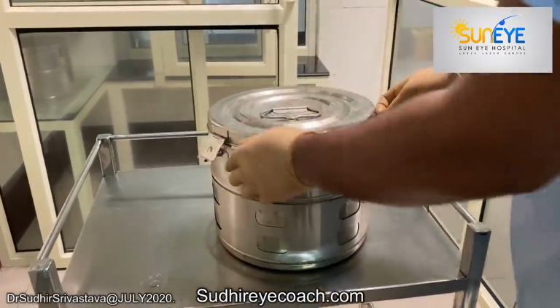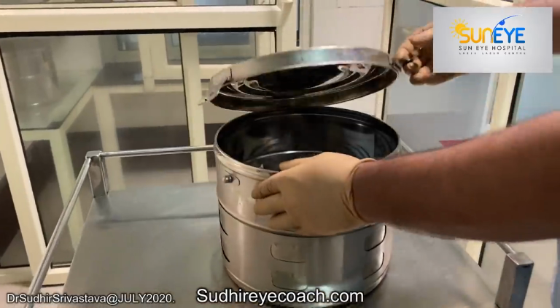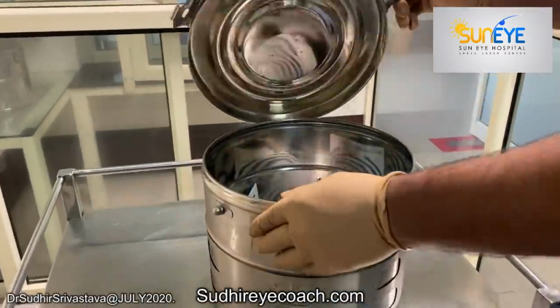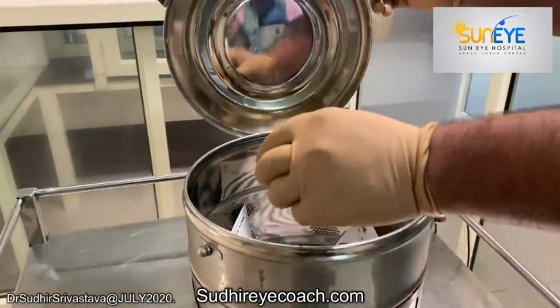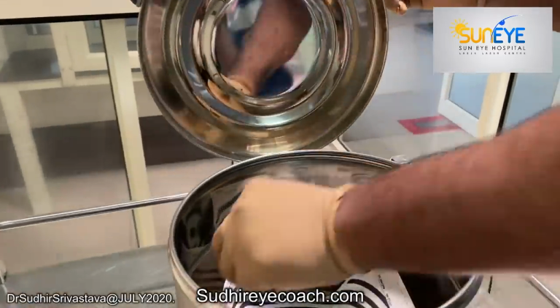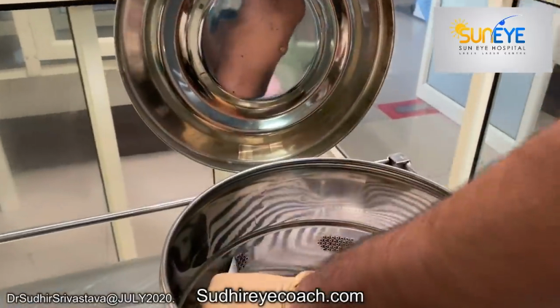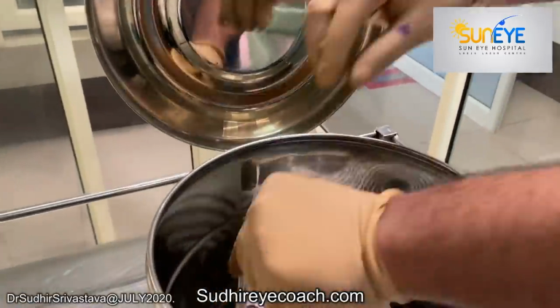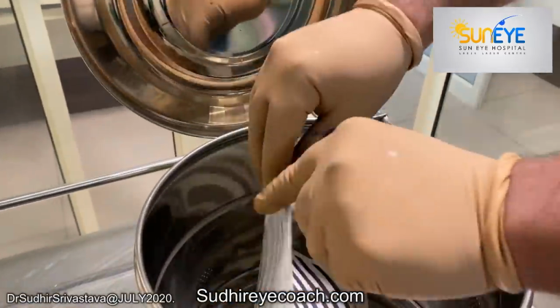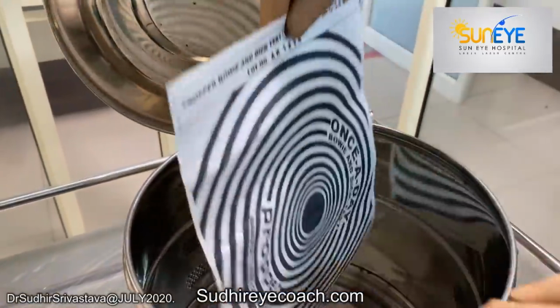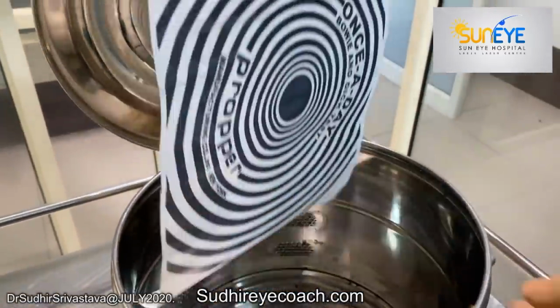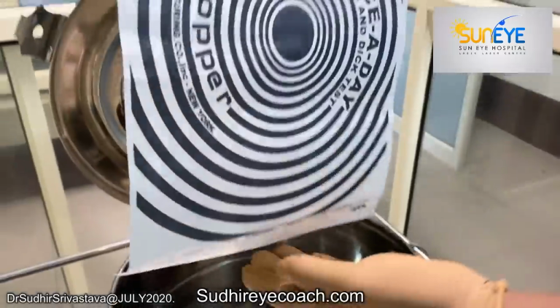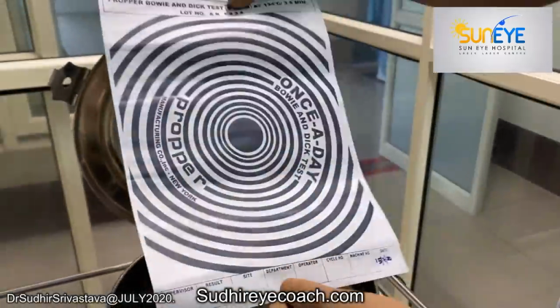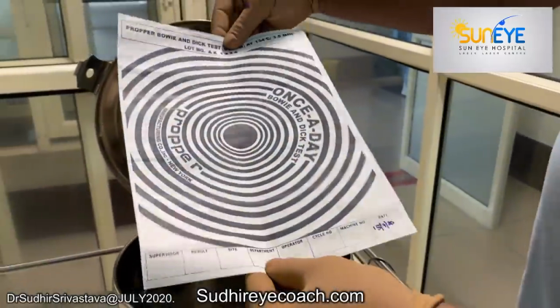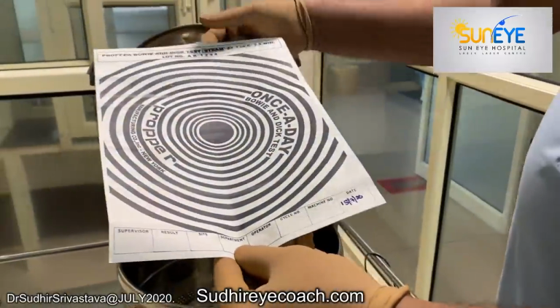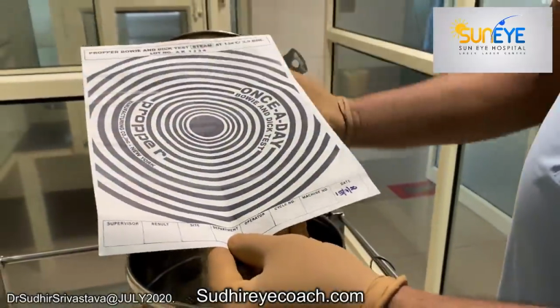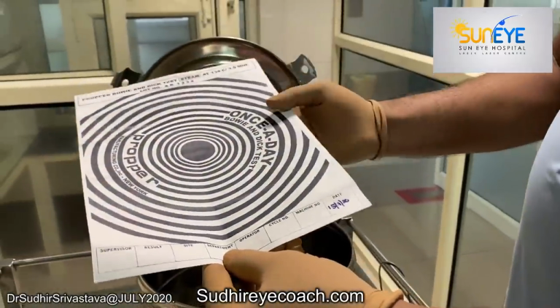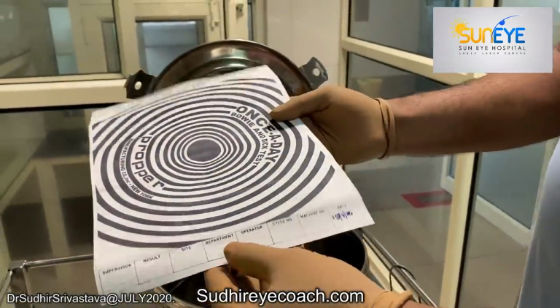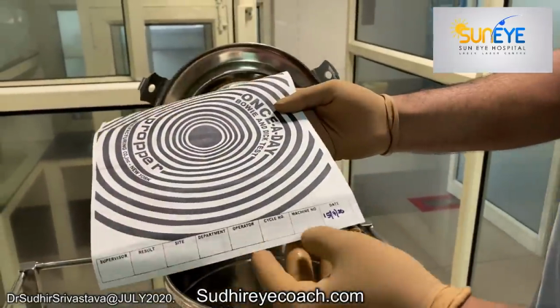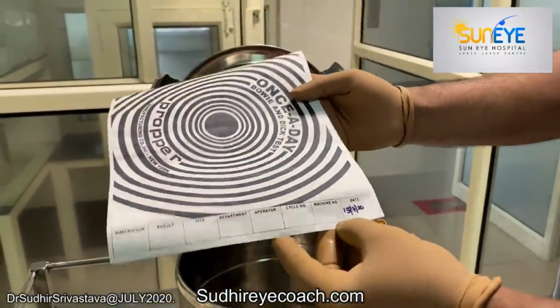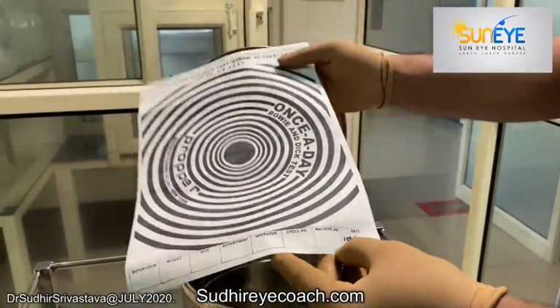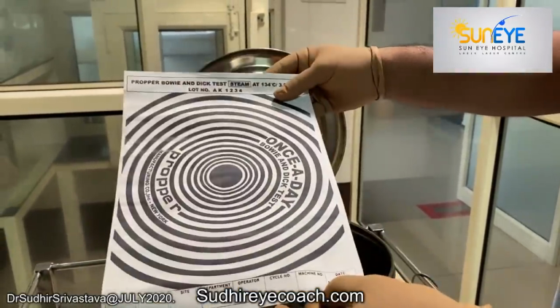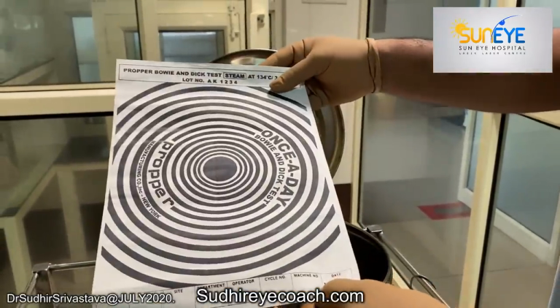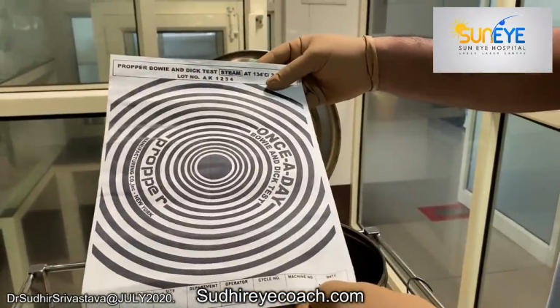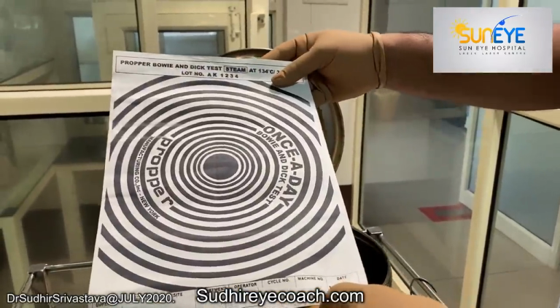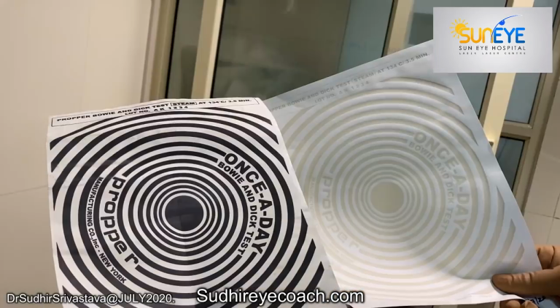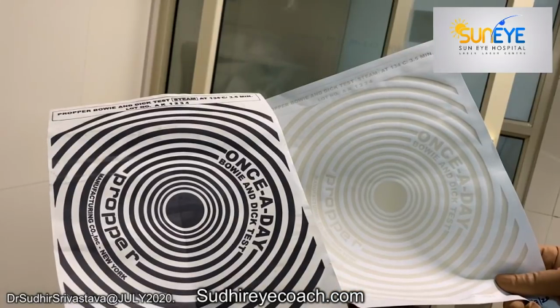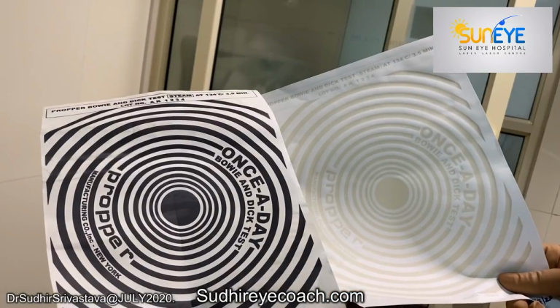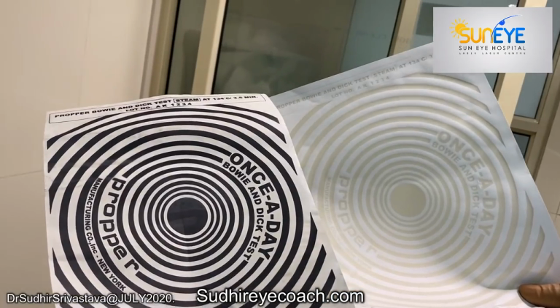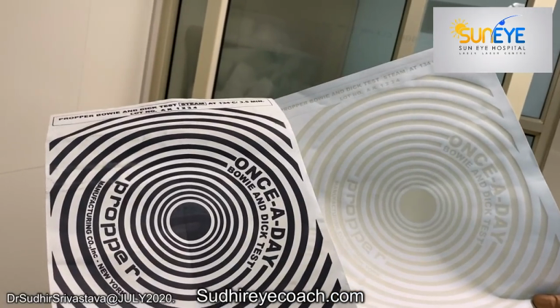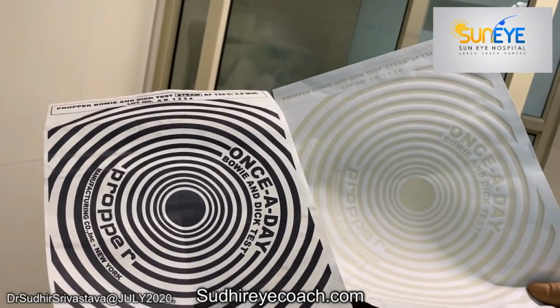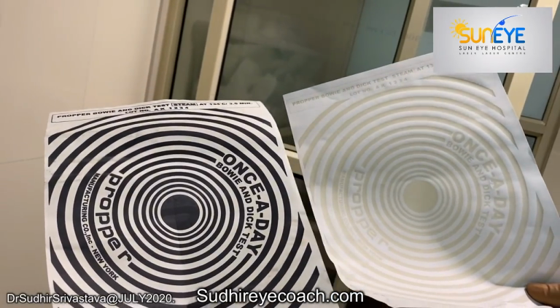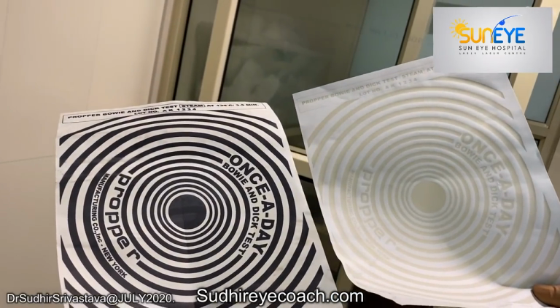Once the cycle is complete, remove the sheet and check for the color change. If the color change is even and dark, it means the sterilizer is working properly. Any uneven color change means the sterilizer needs service.